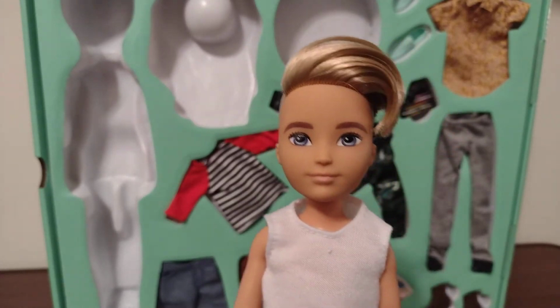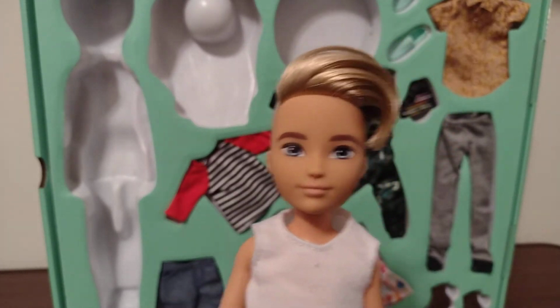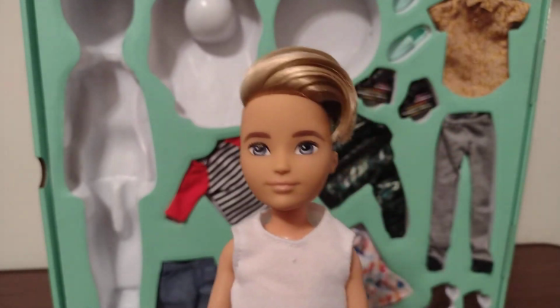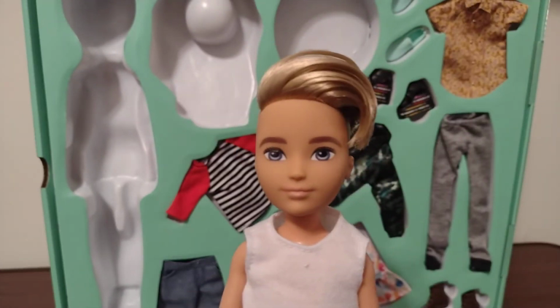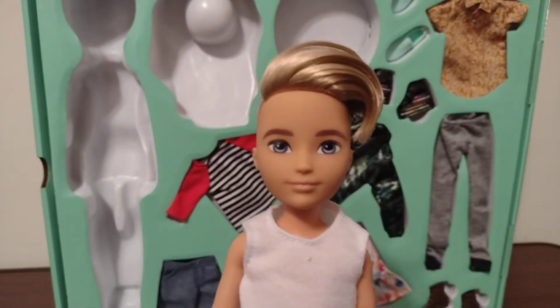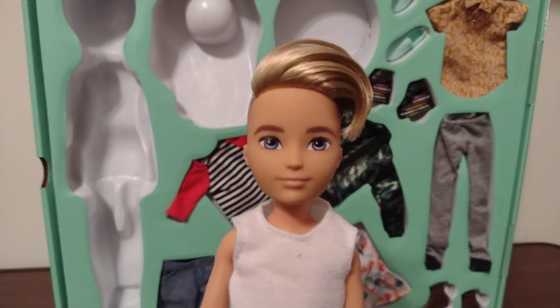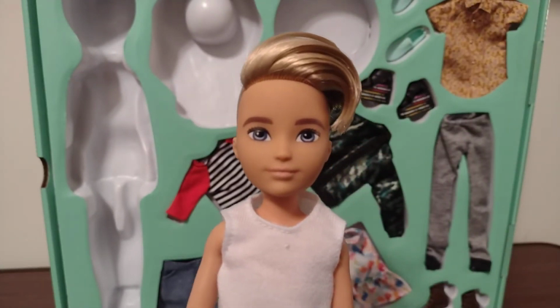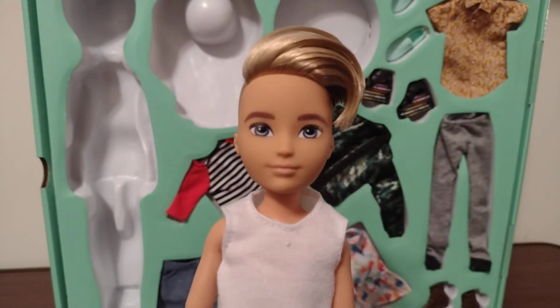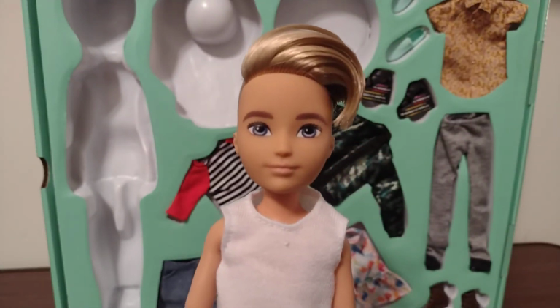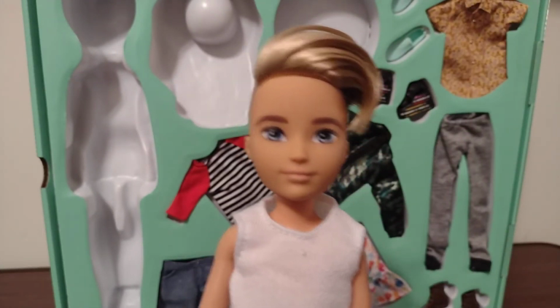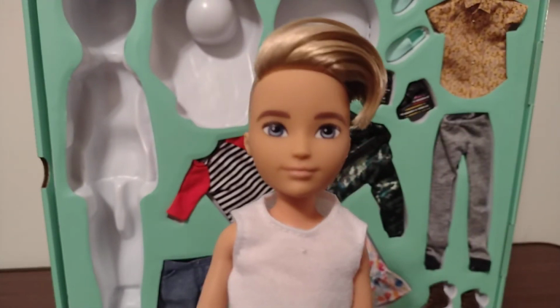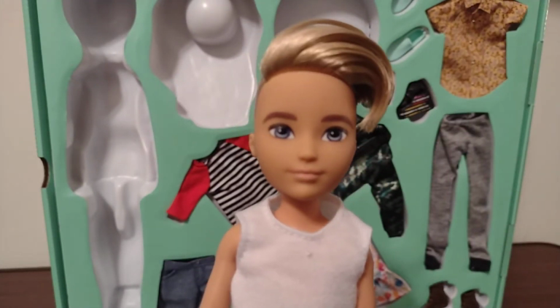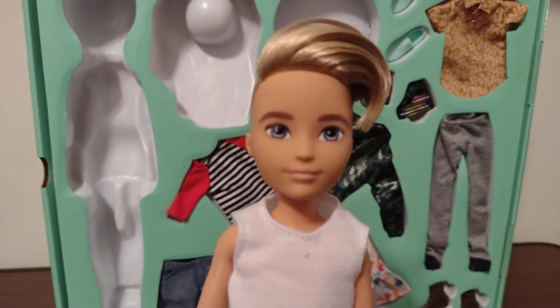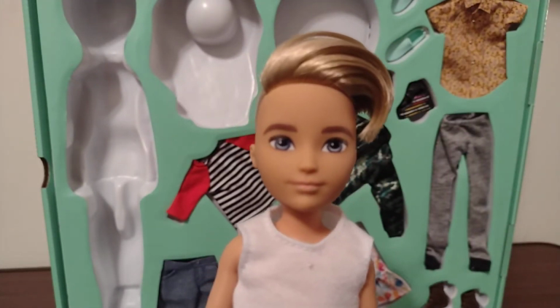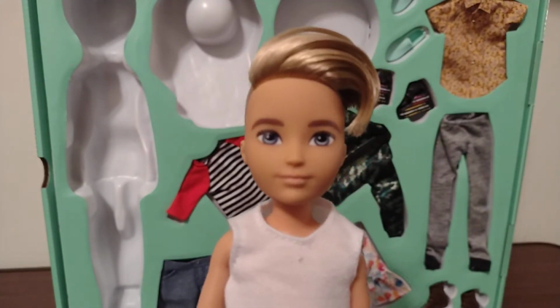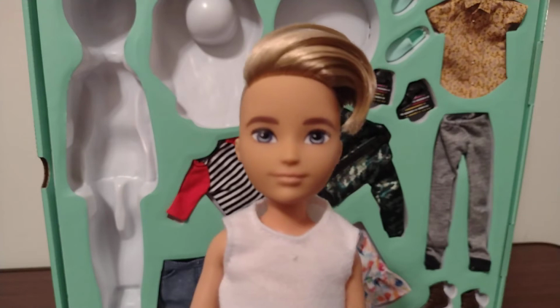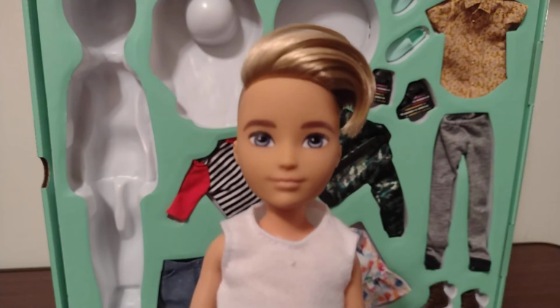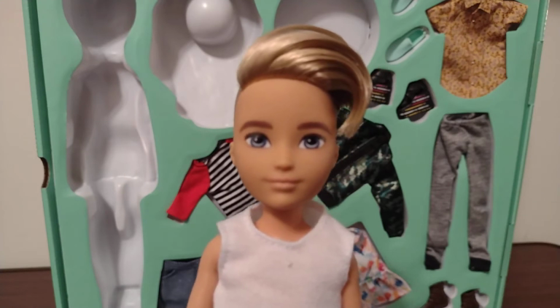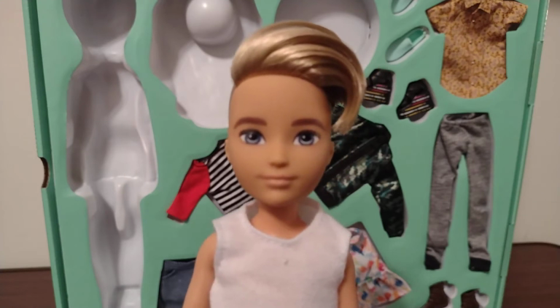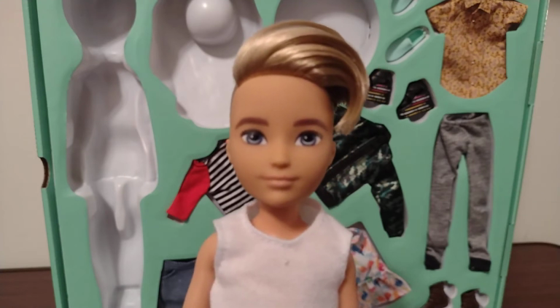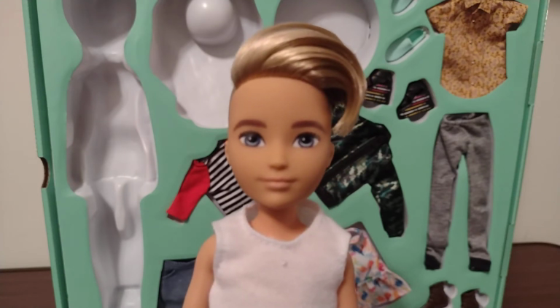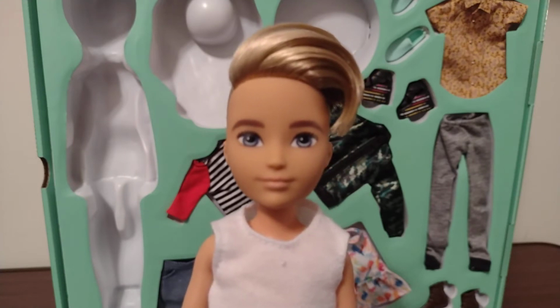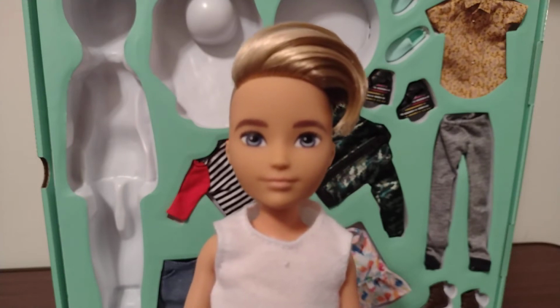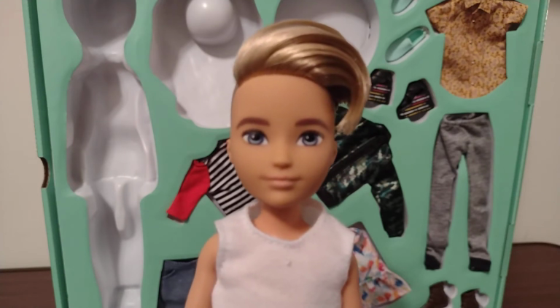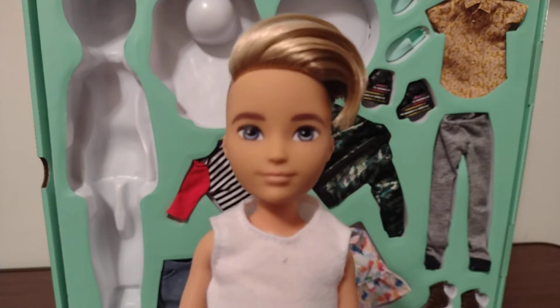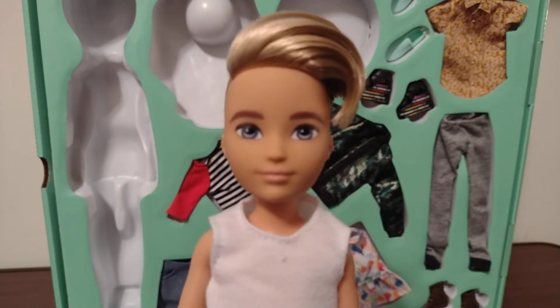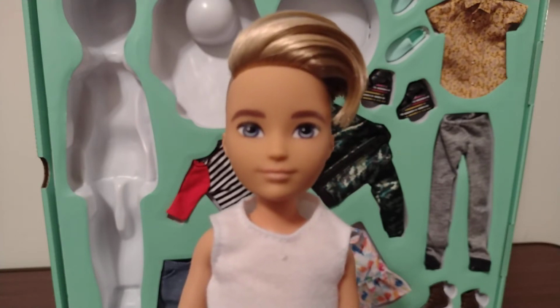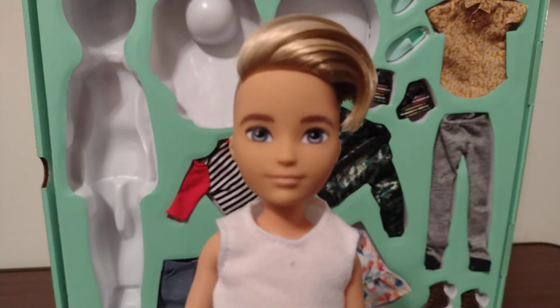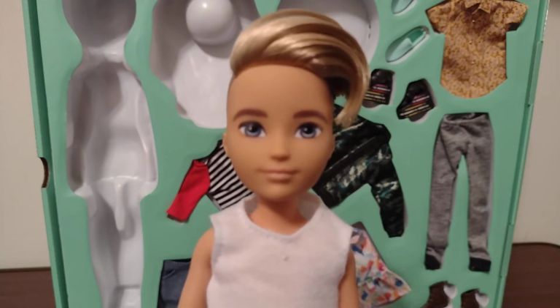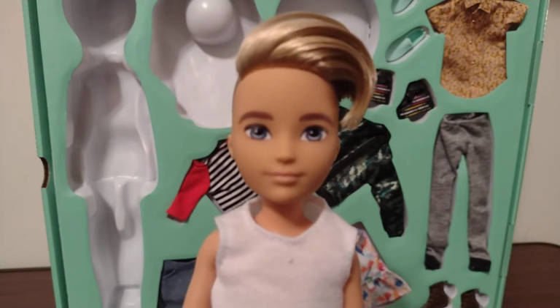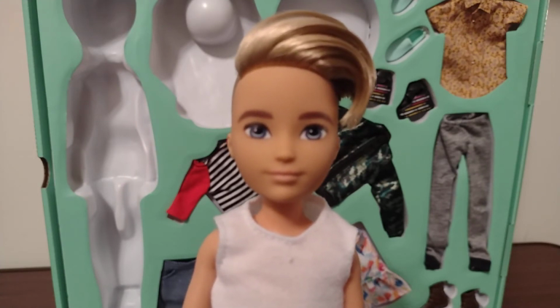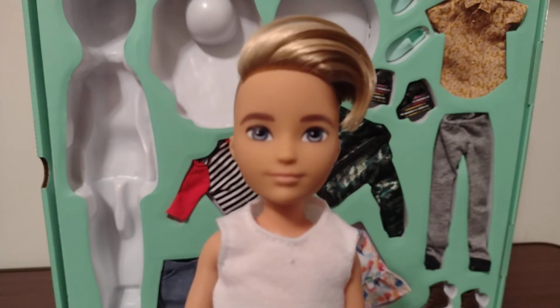These dolls are compatible with Skipper dolls, which means you can take the heads off and swap the heads with Skipper doll heads if you like.